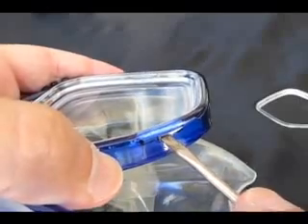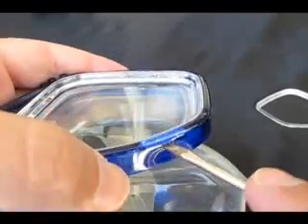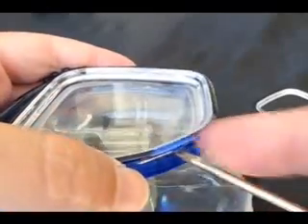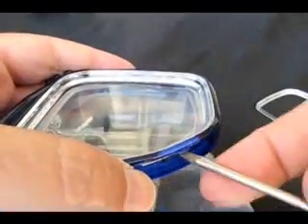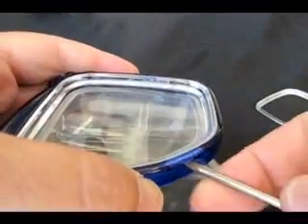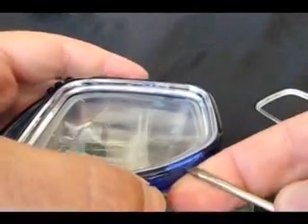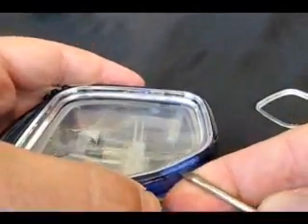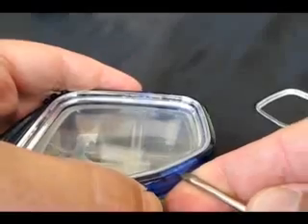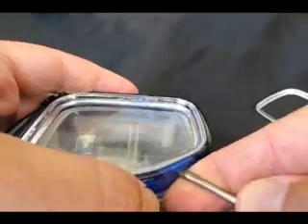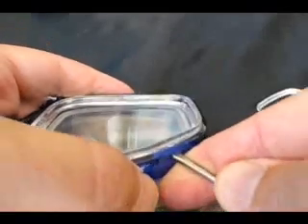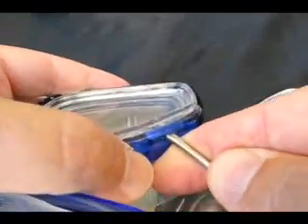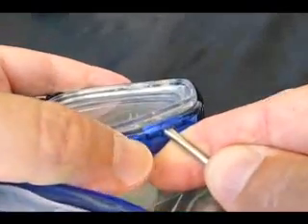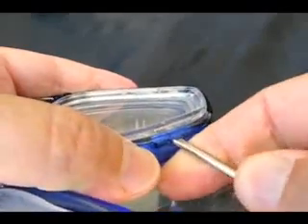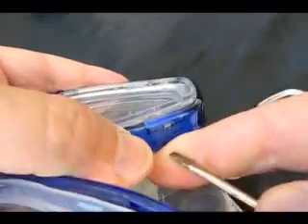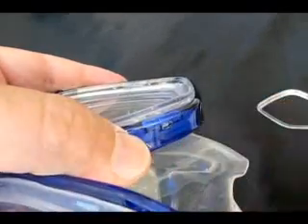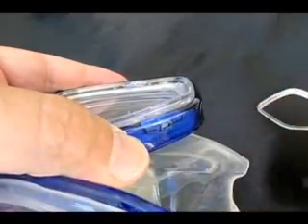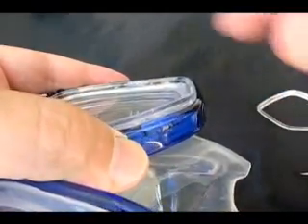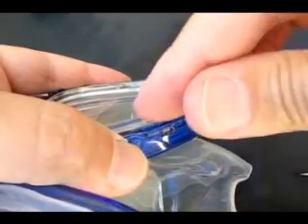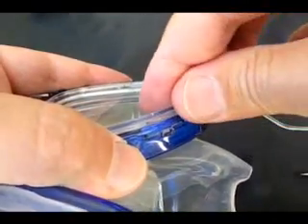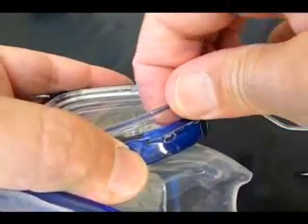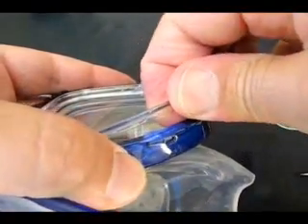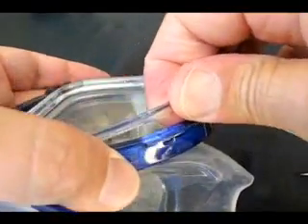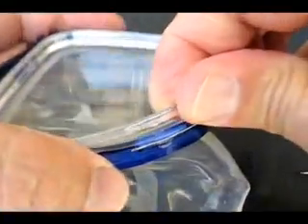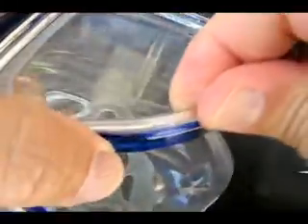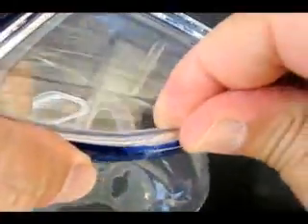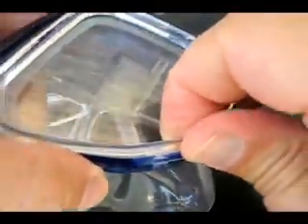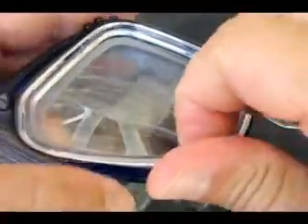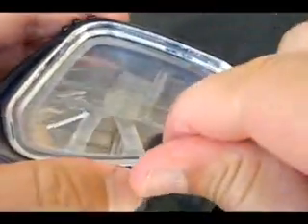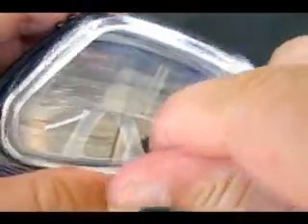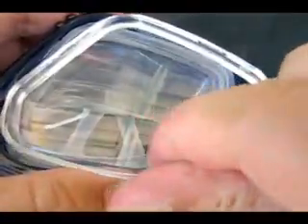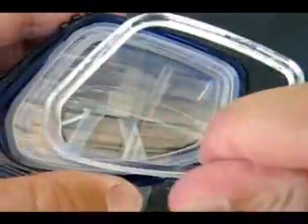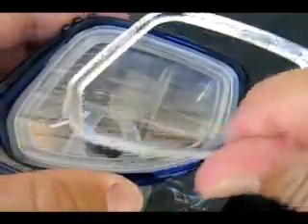Repeat on the other side: start at the nose pocket, then side, then top, and last is top center to come out.